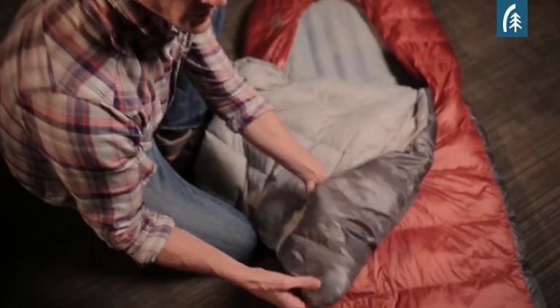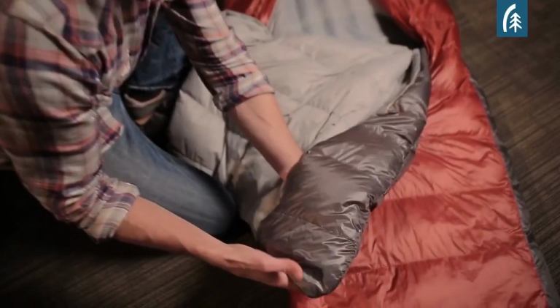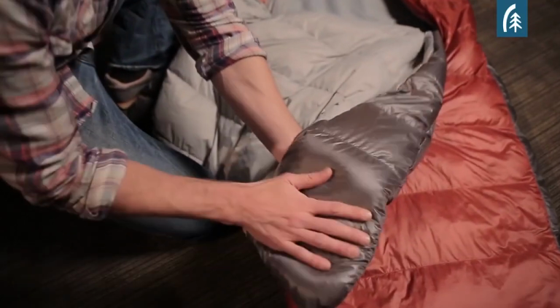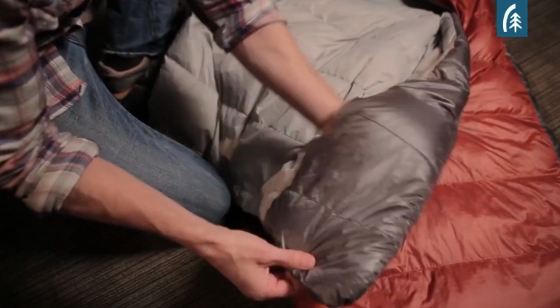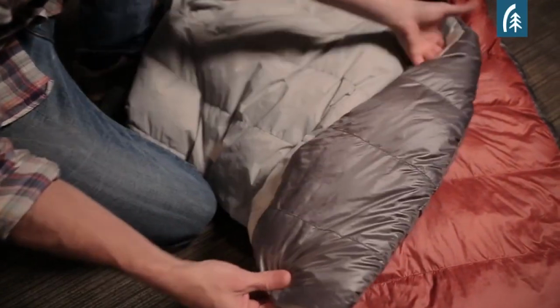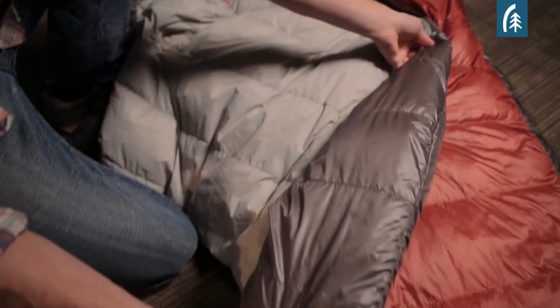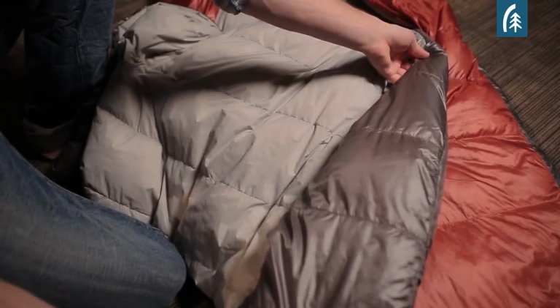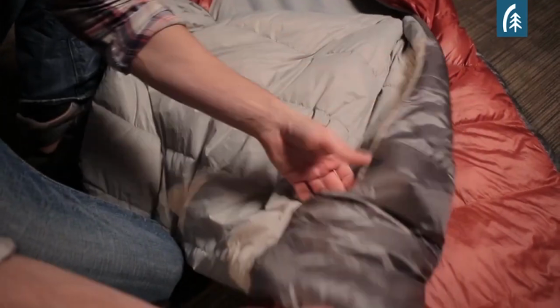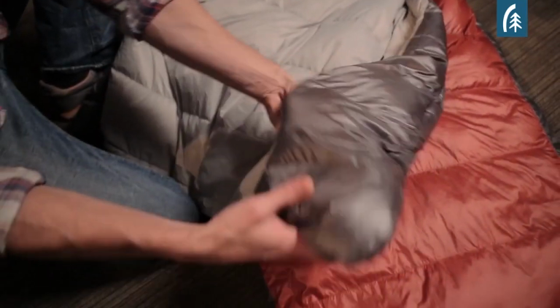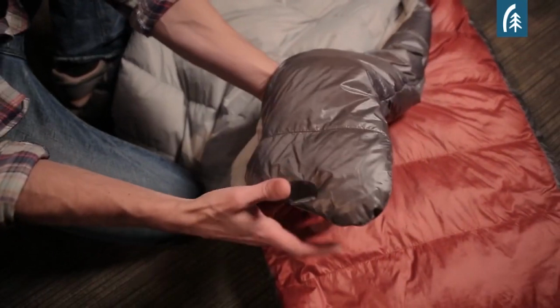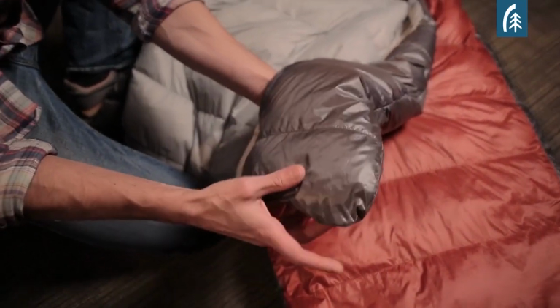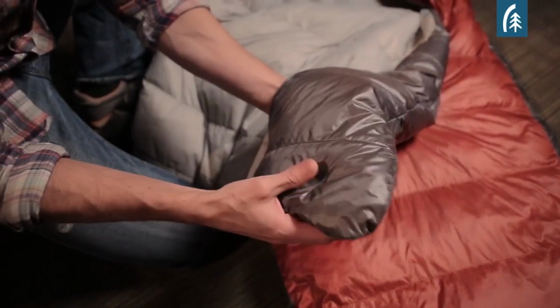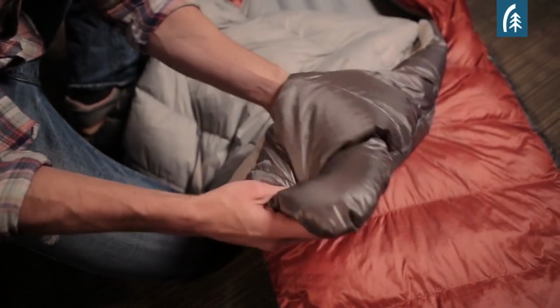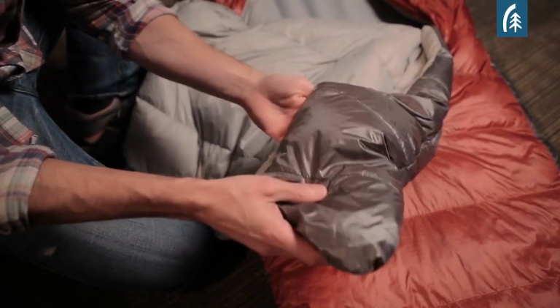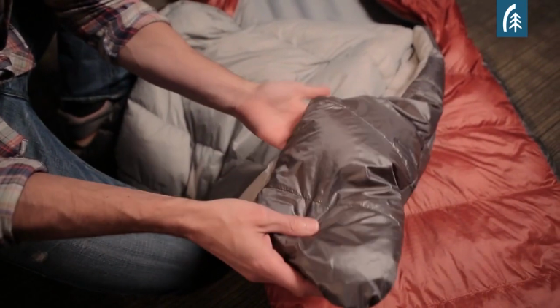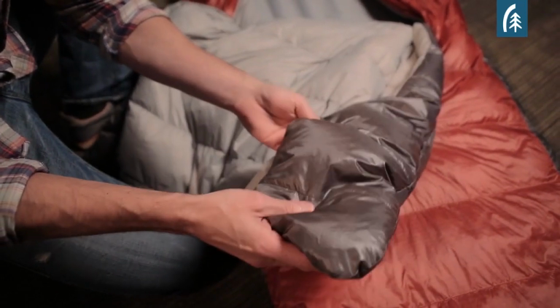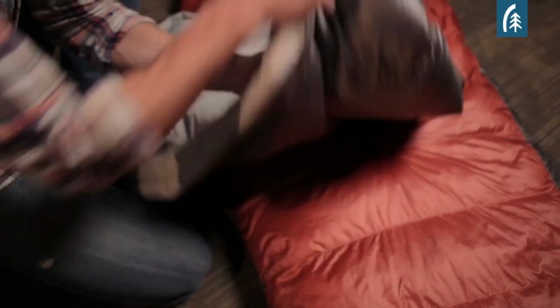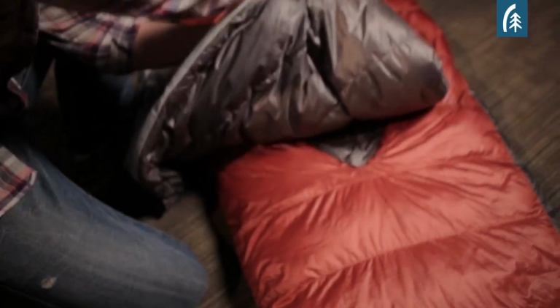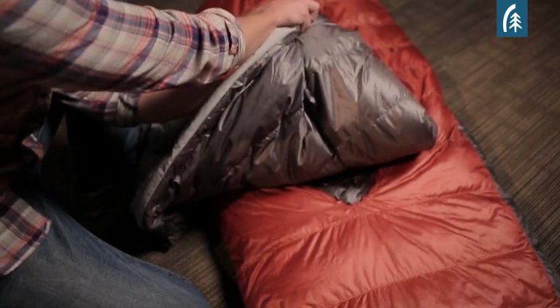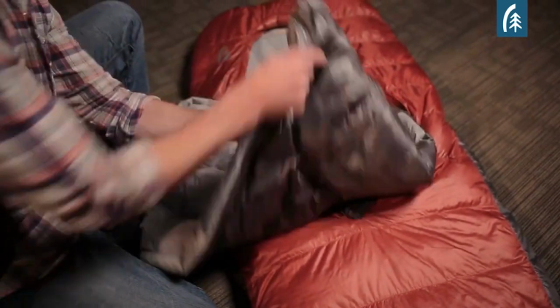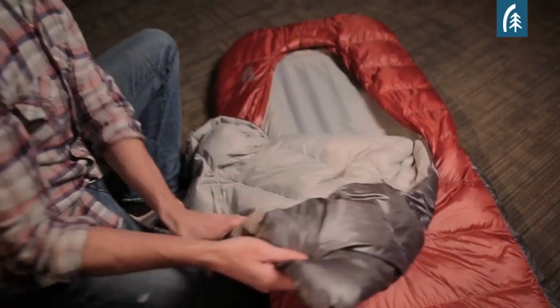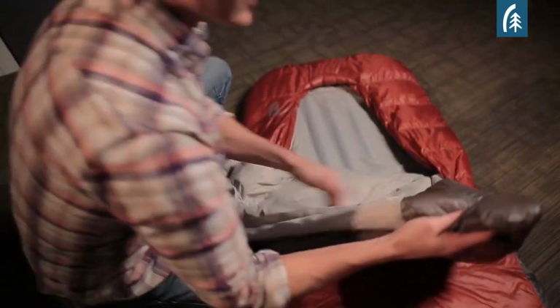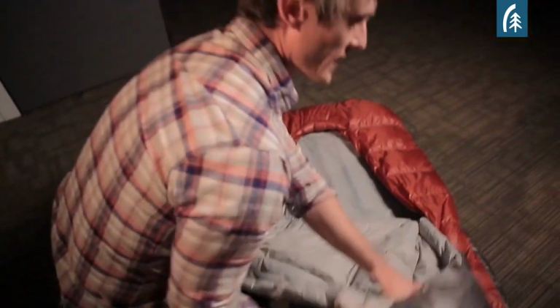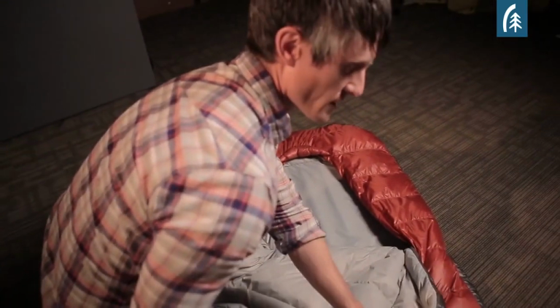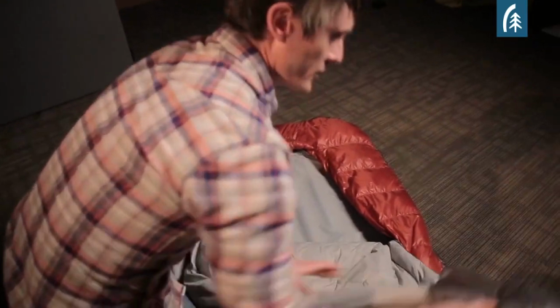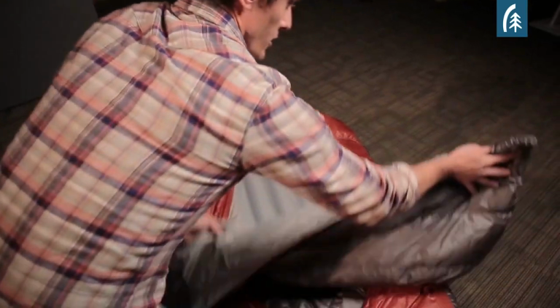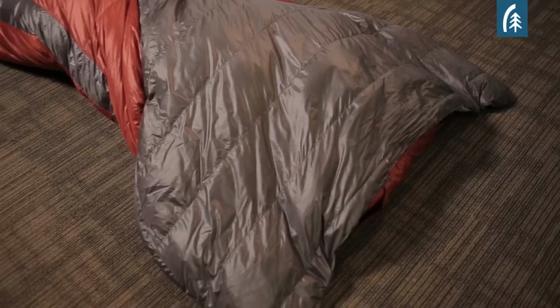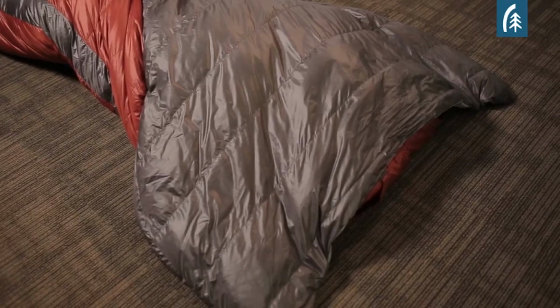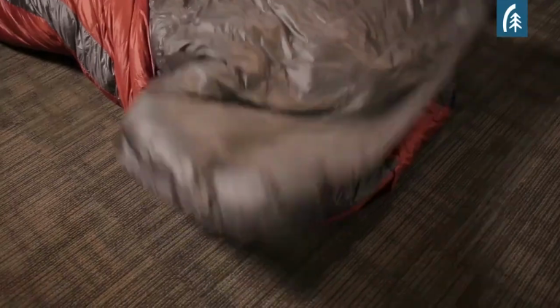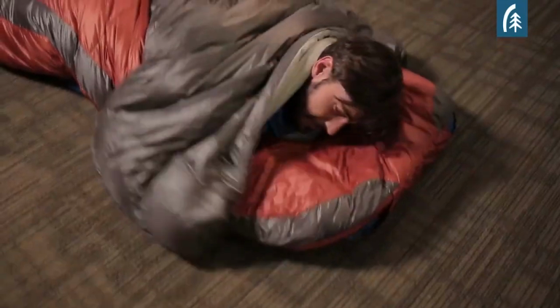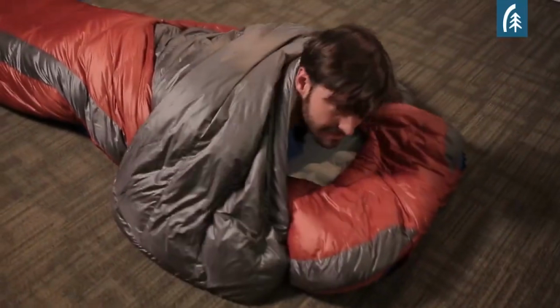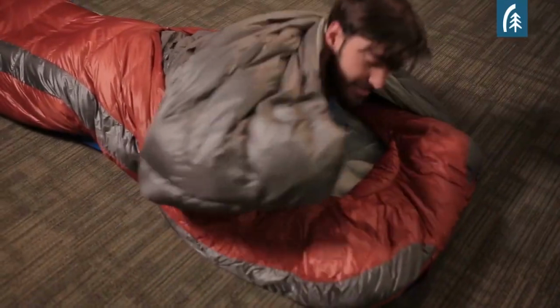We also added hand pockets and what we call arm sleeves. This allows you to position the quilt where you want to, making it easy to tuck in, and it also provides insulation under your arm when you're using the quilt on the exterior of the bag.